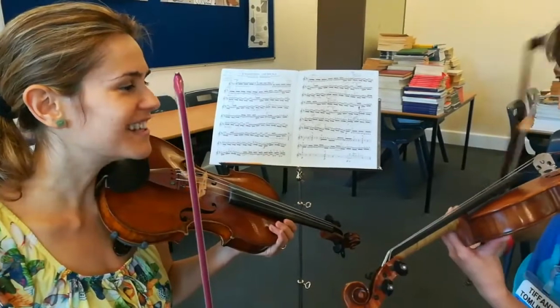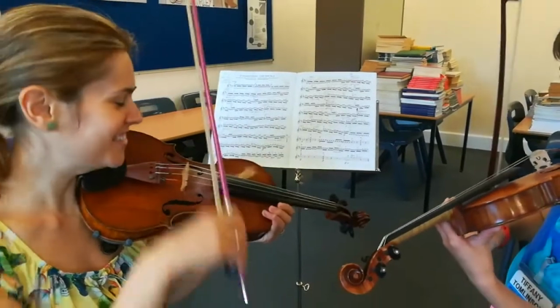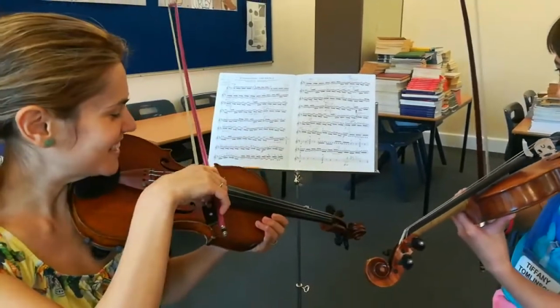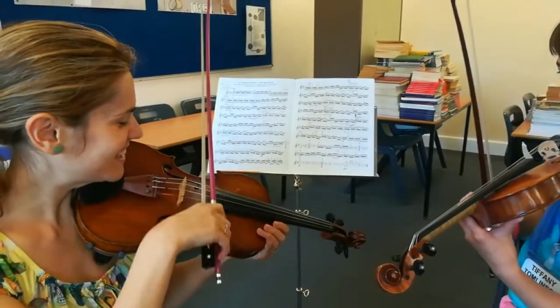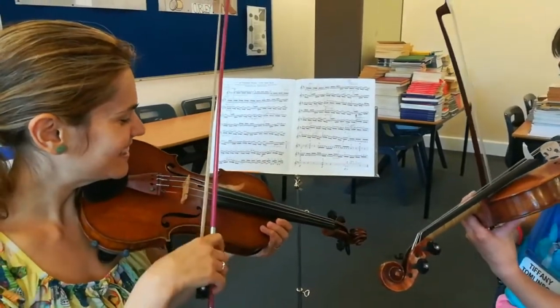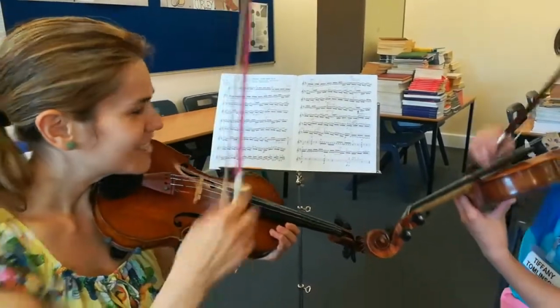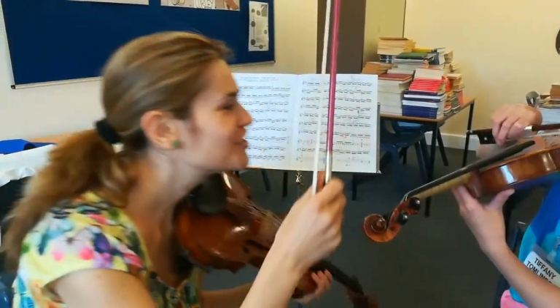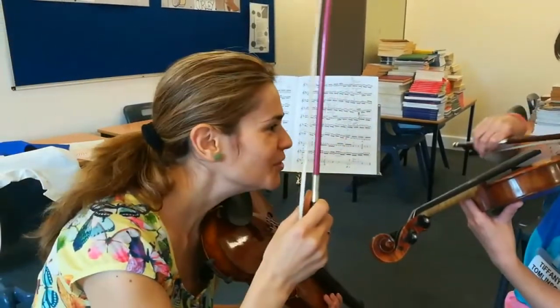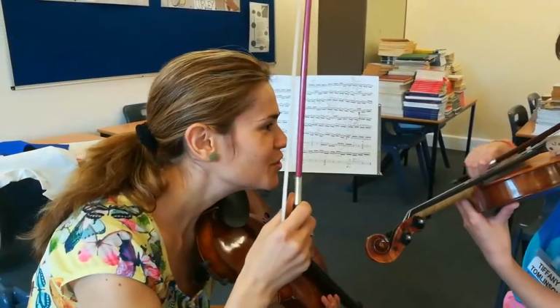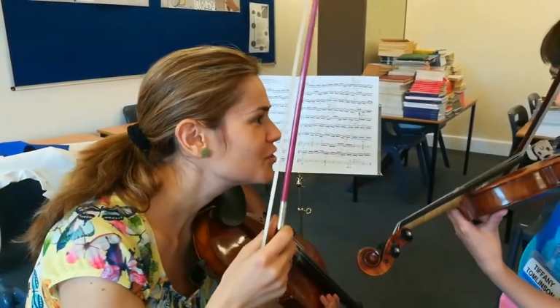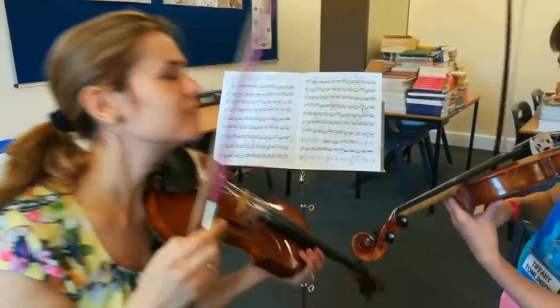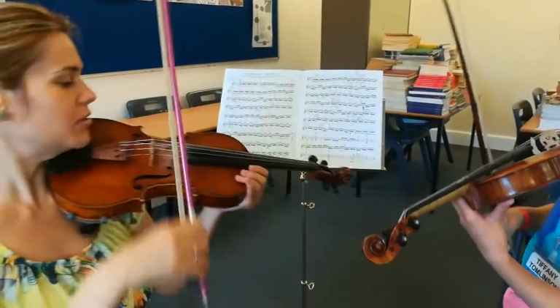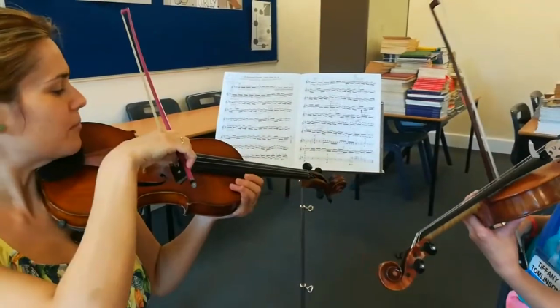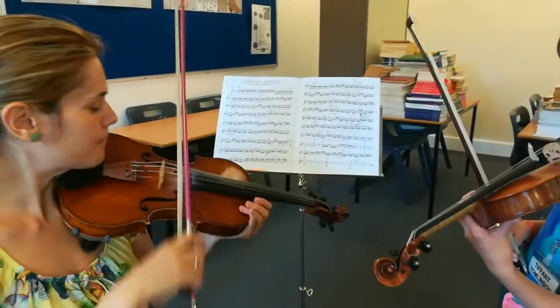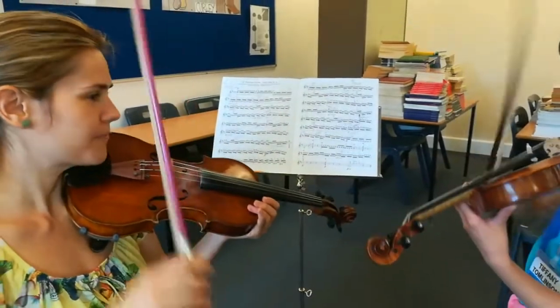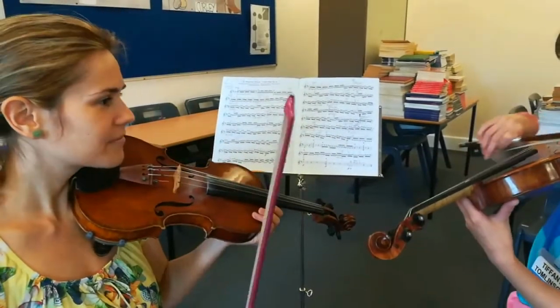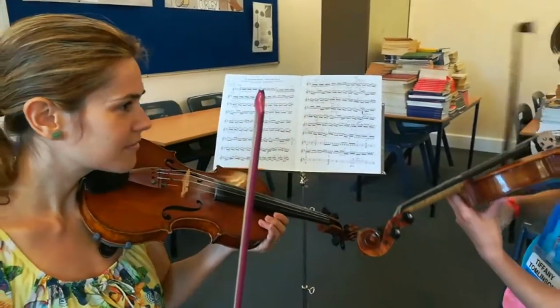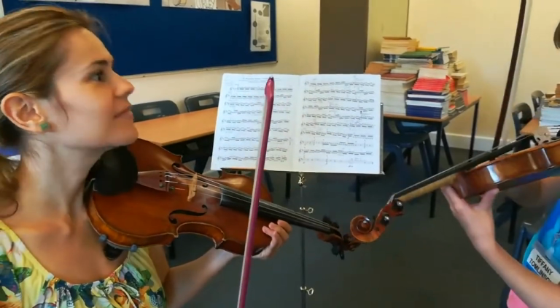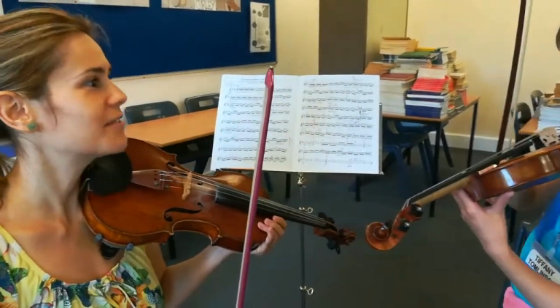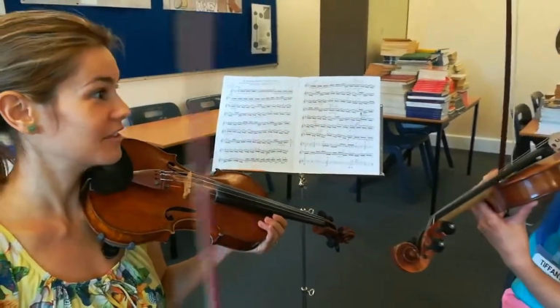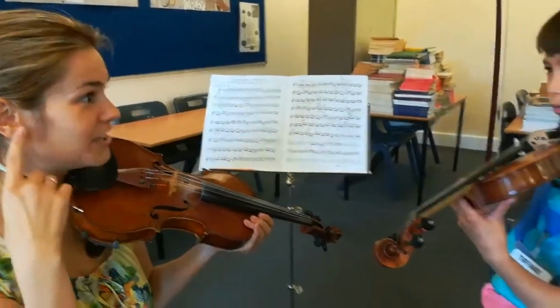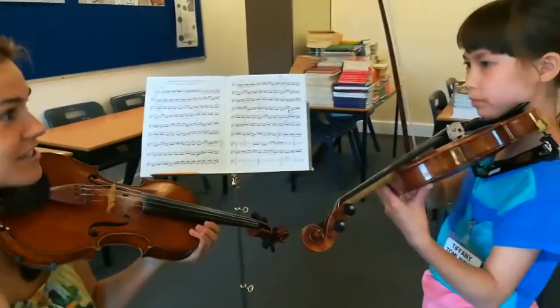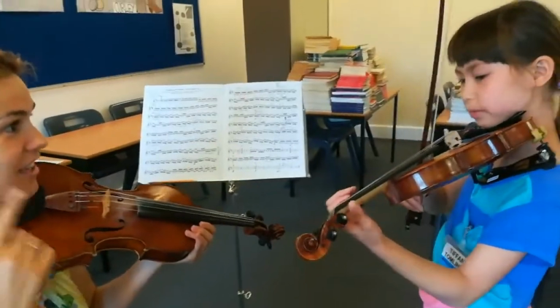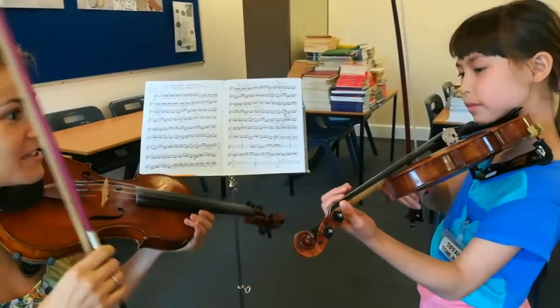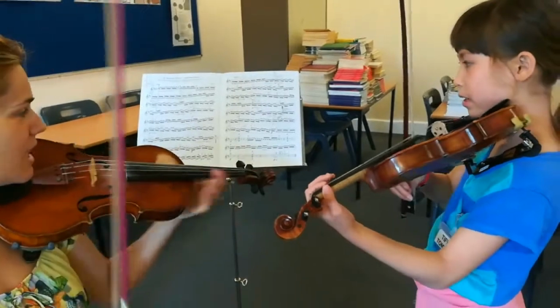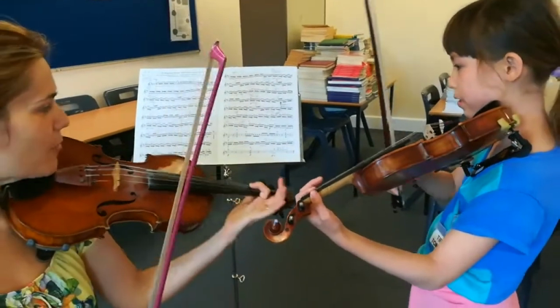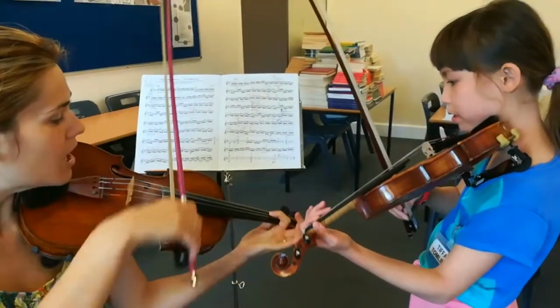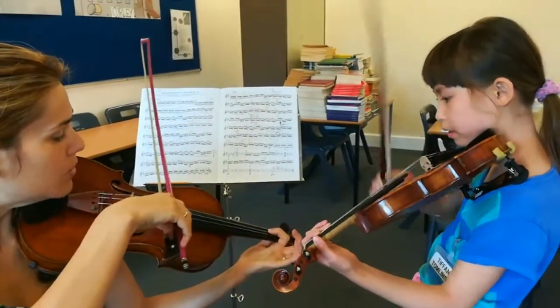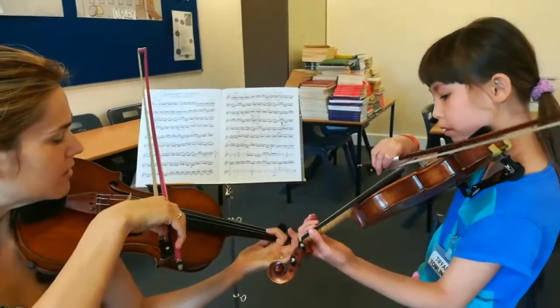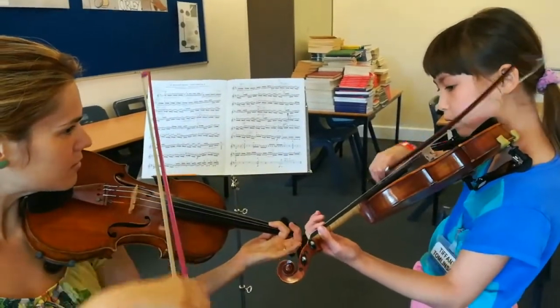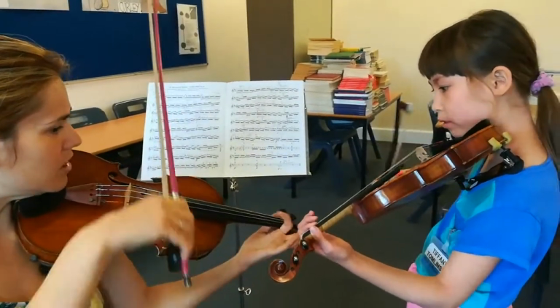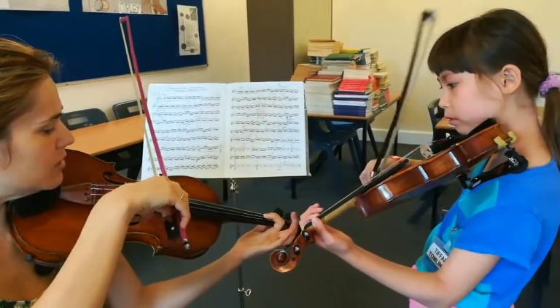Oh, I don't hear. 2, 2, 3. Very good. And now — very good, you hear the difference? Yes. Yeah, now it sounds. One, one. Only one, one.